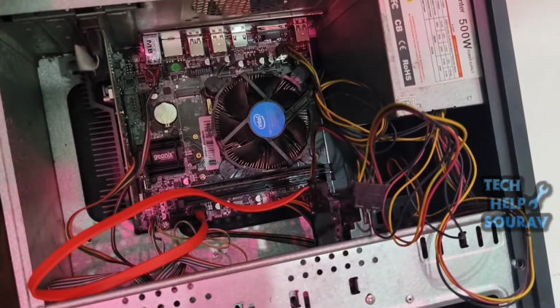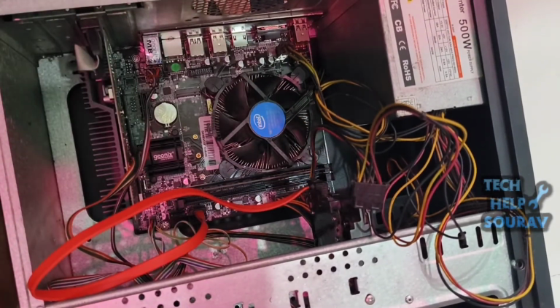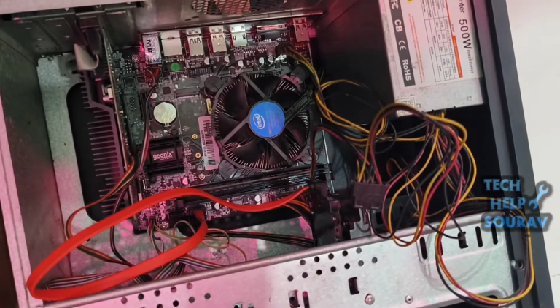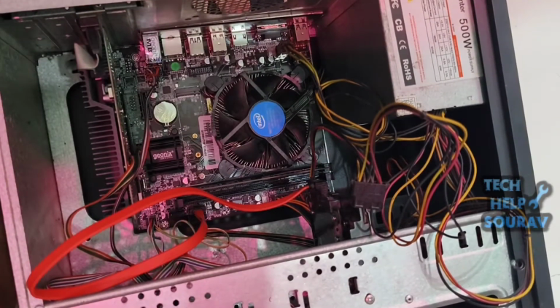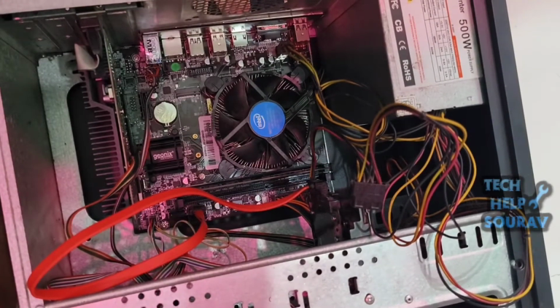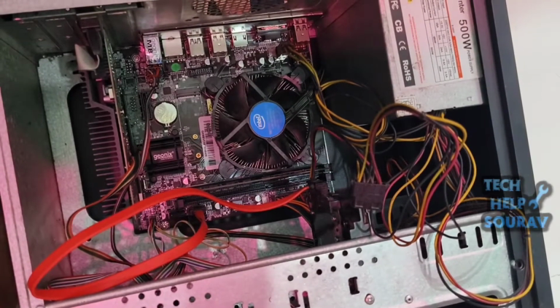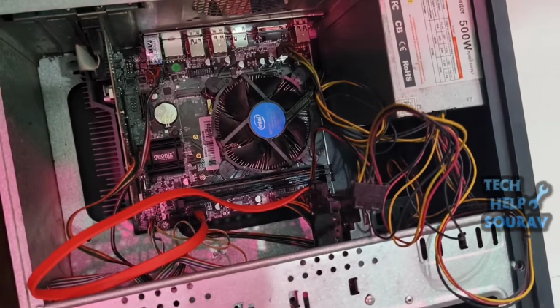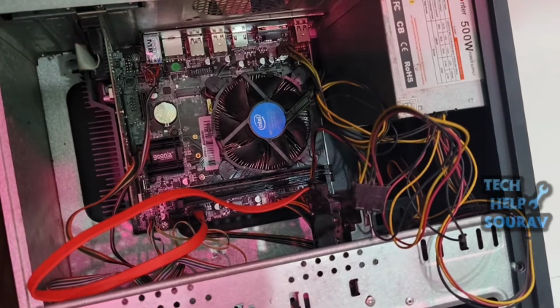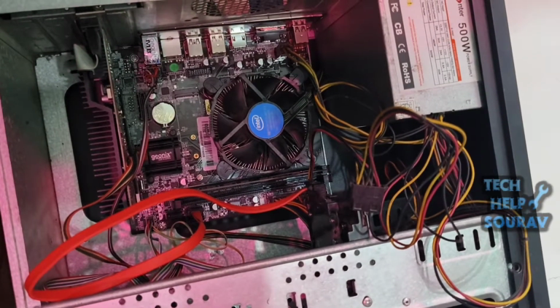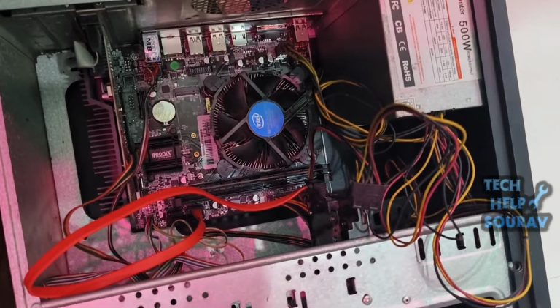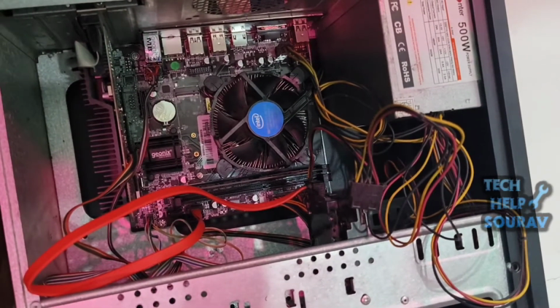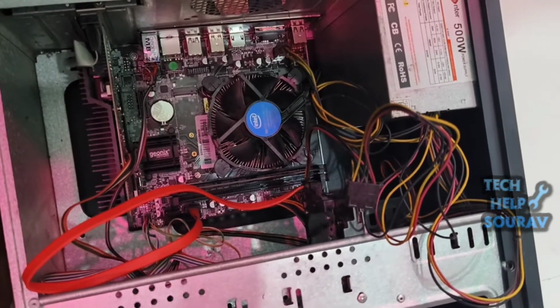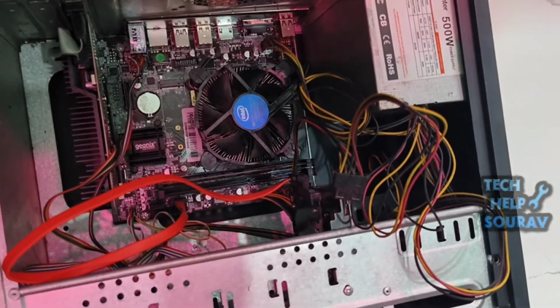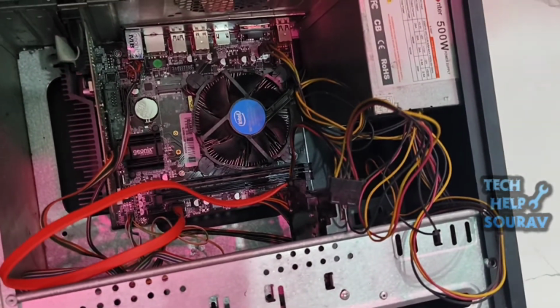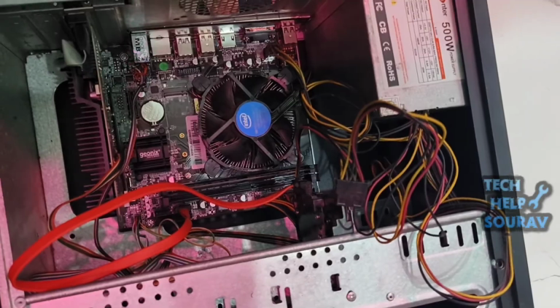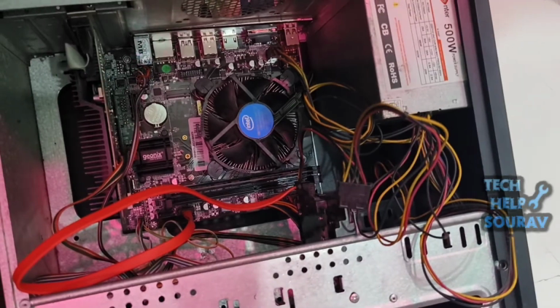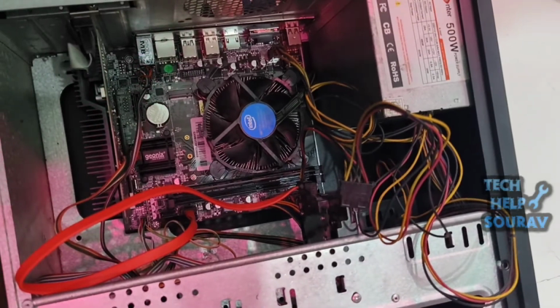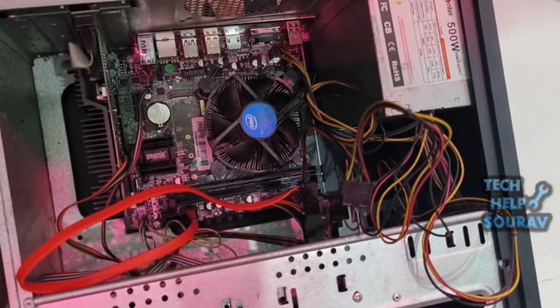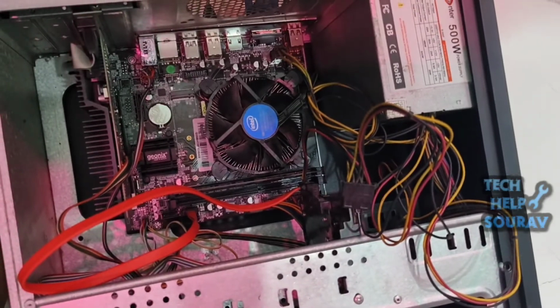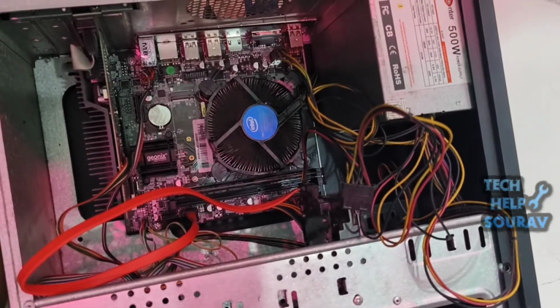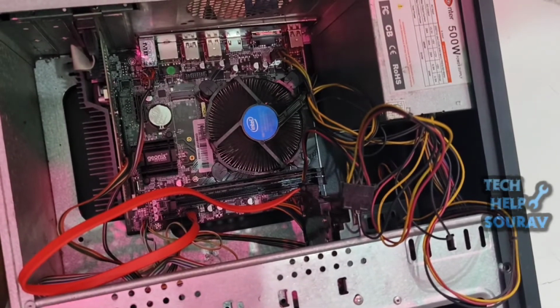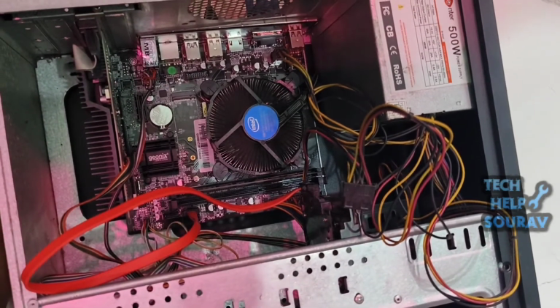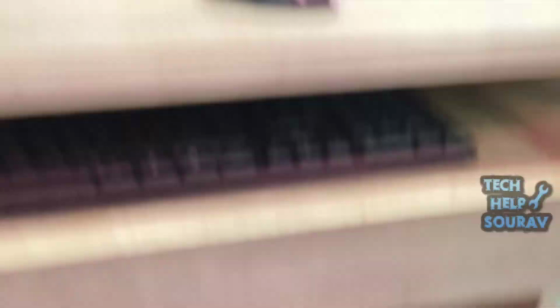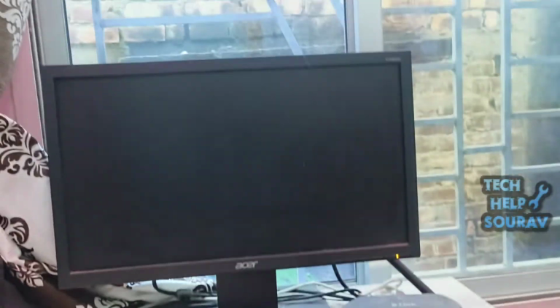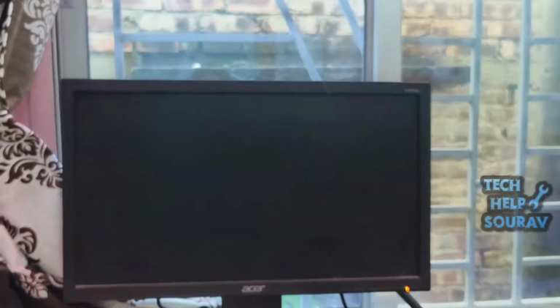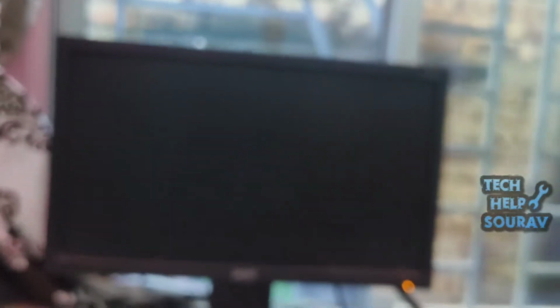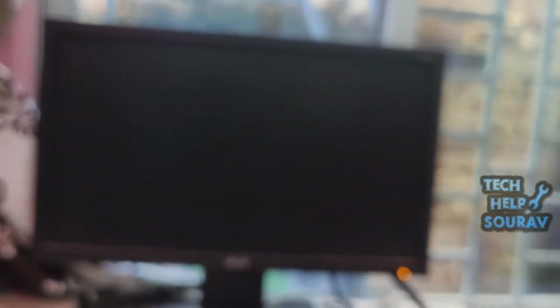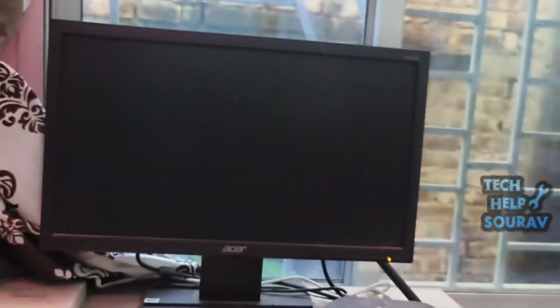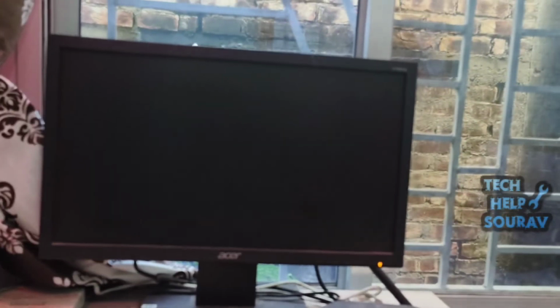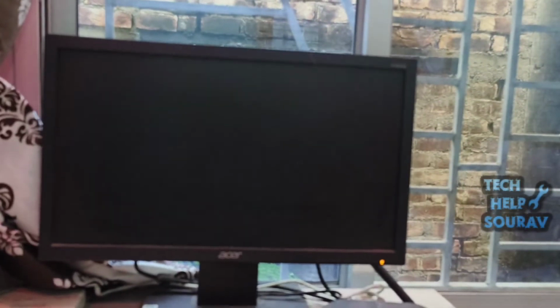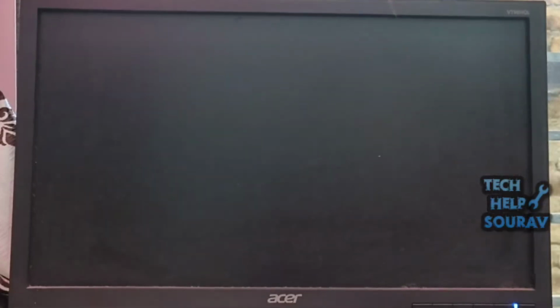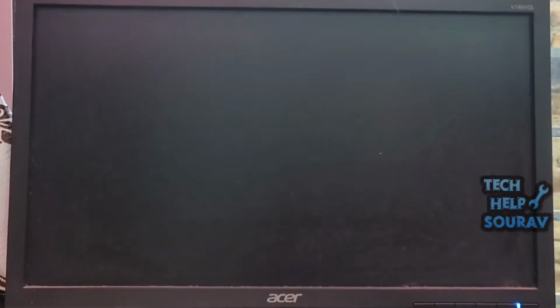Turn on the computer and see that it turns on without any problem. In this way, you can also fix the problem by watching the video. I hope this video helped you.